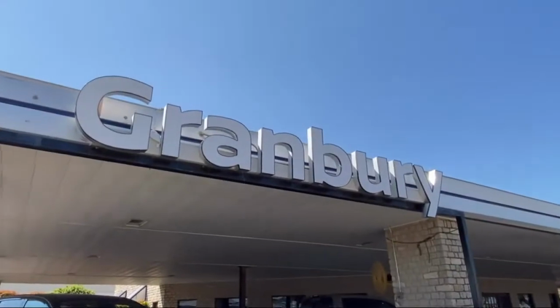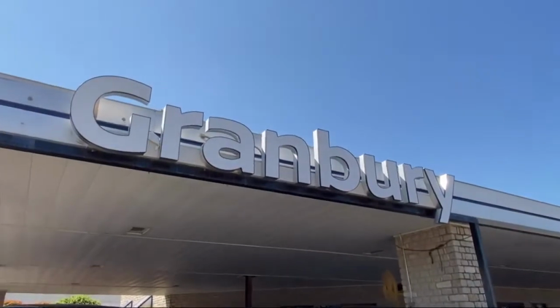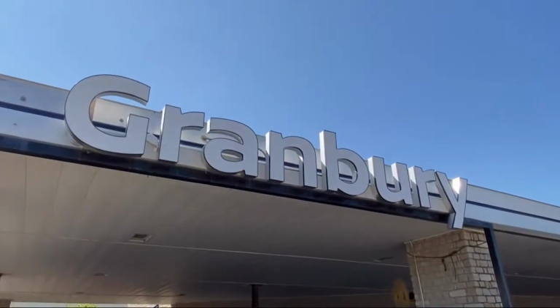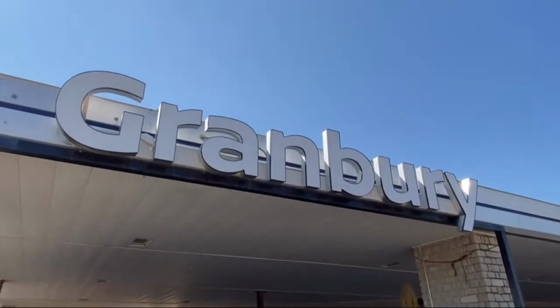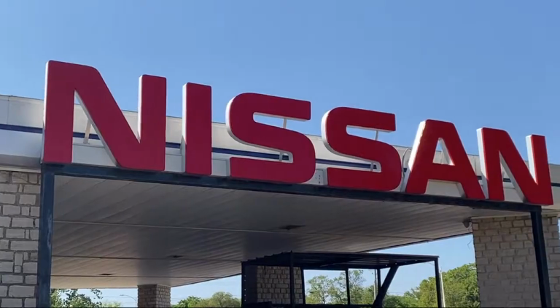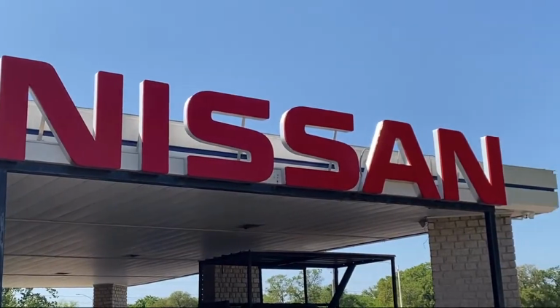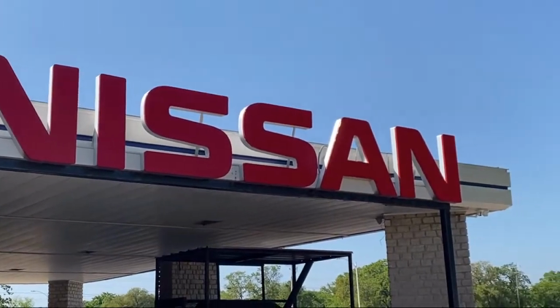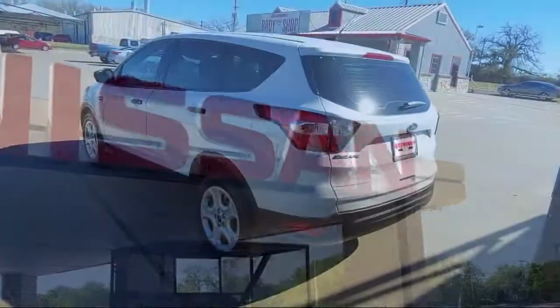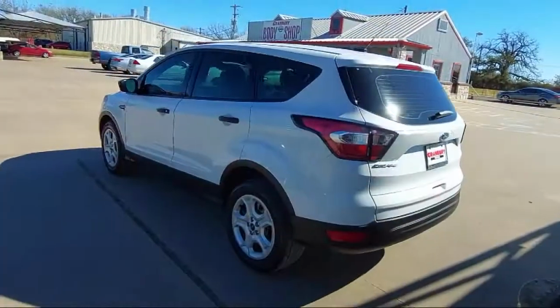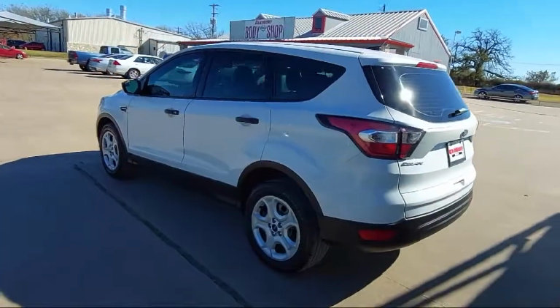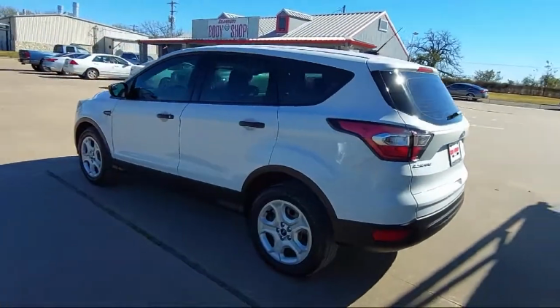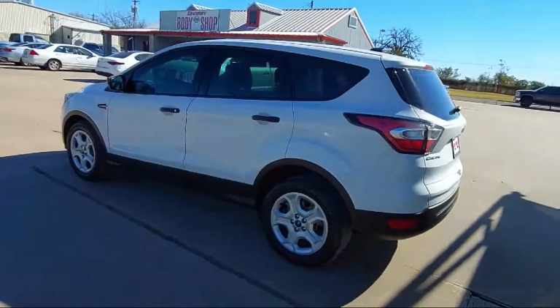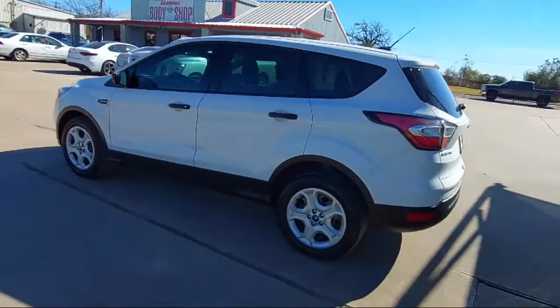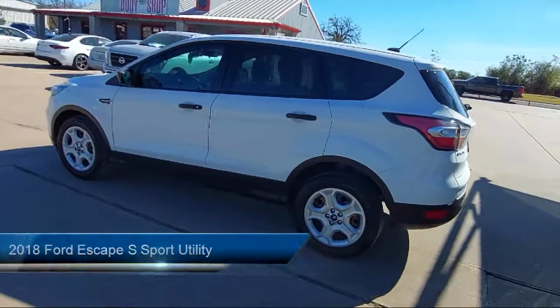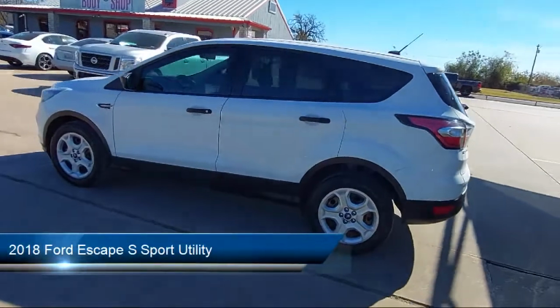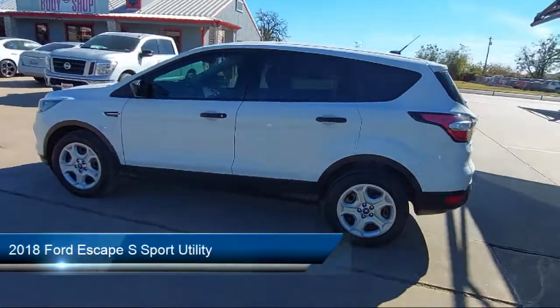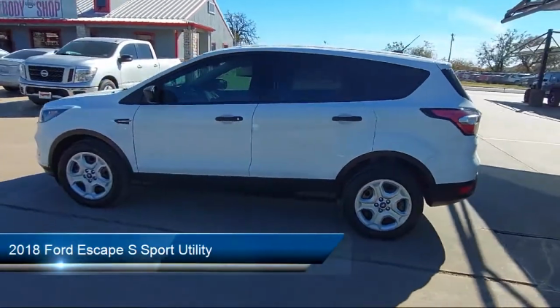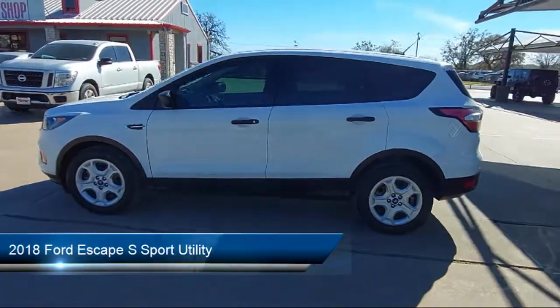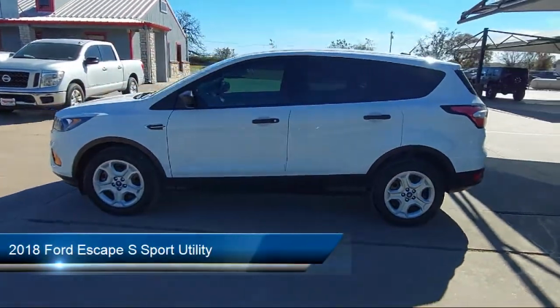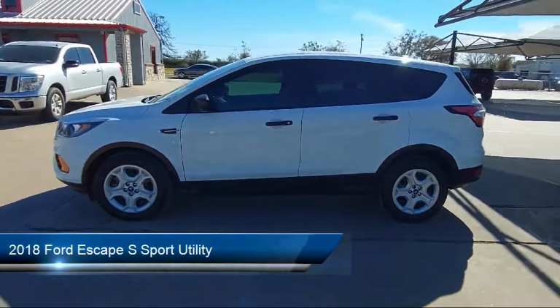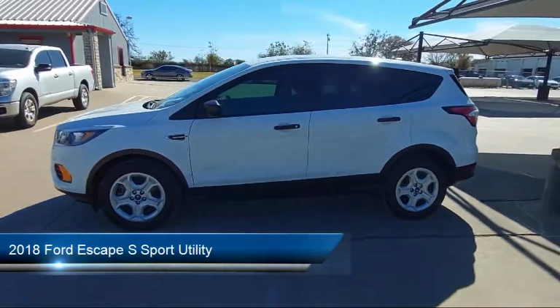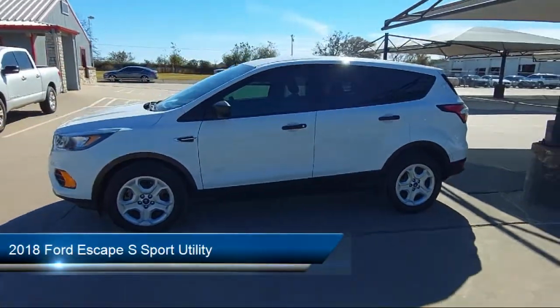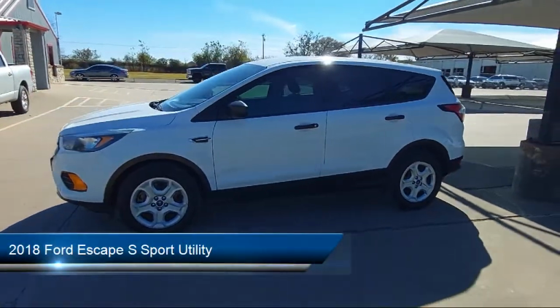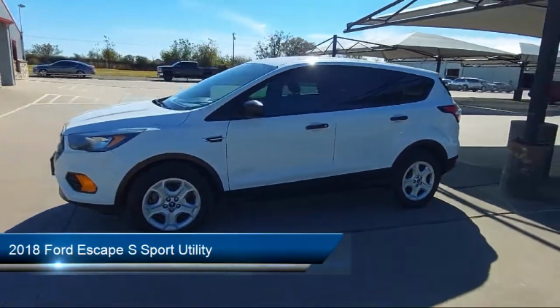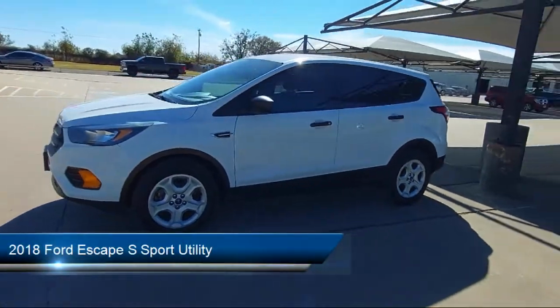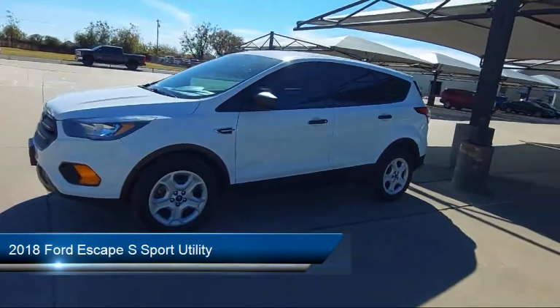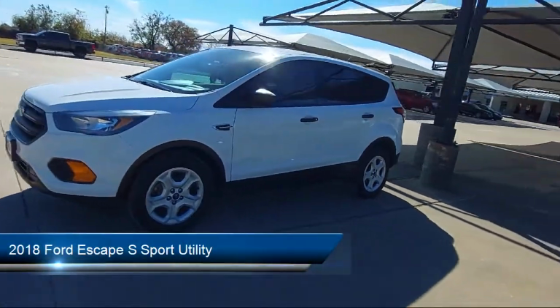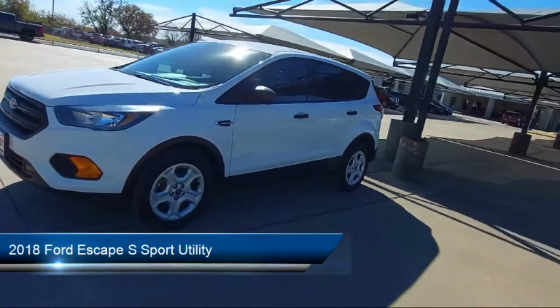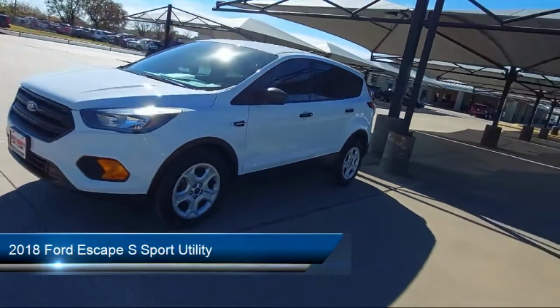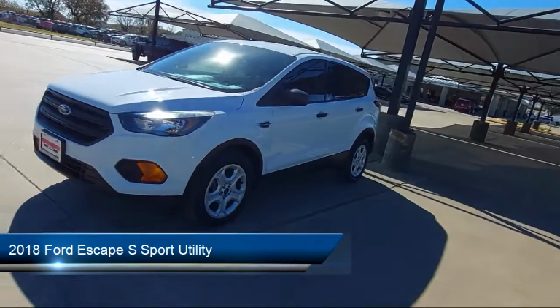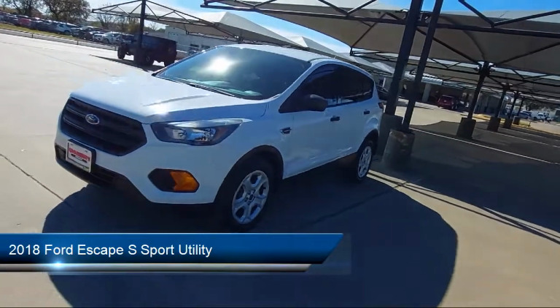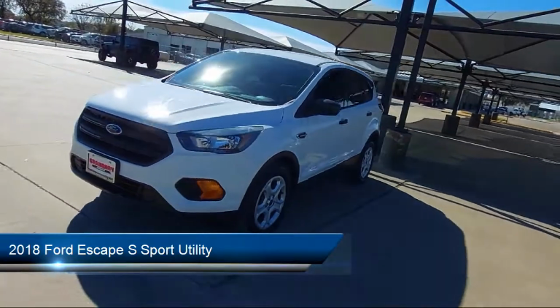Welcome to Granberry Nissan, and here's a look at another one of our great vehicles for sale. It comes equipped with split fold-down rear seat, rear view camera, and keyless entry.